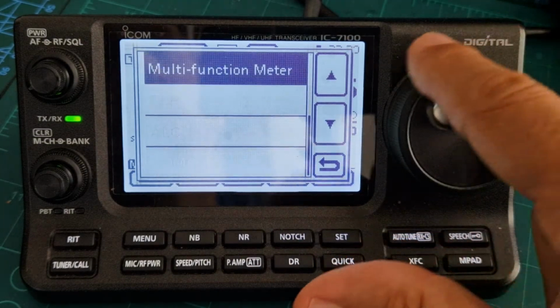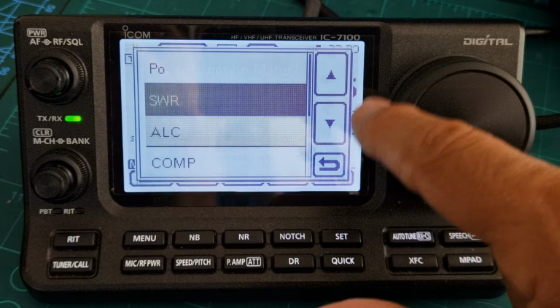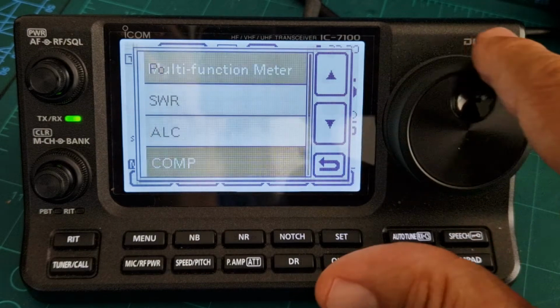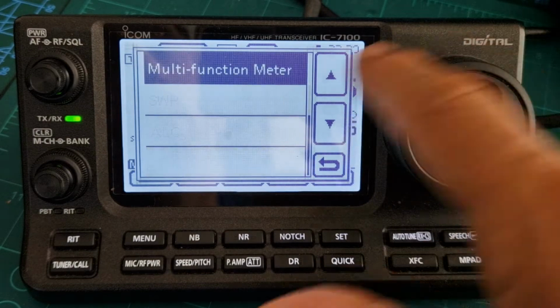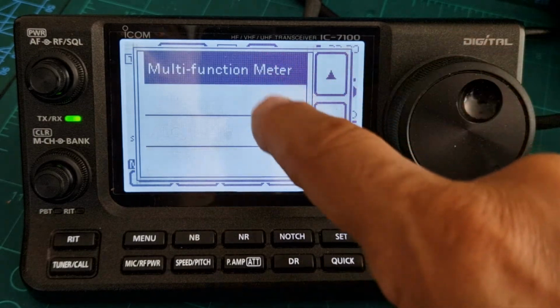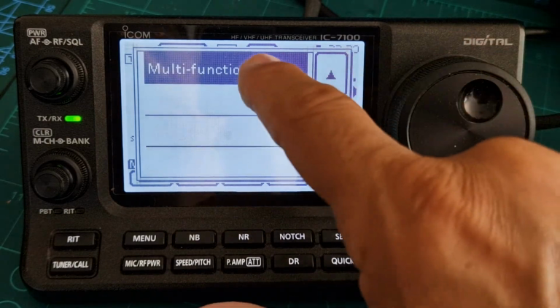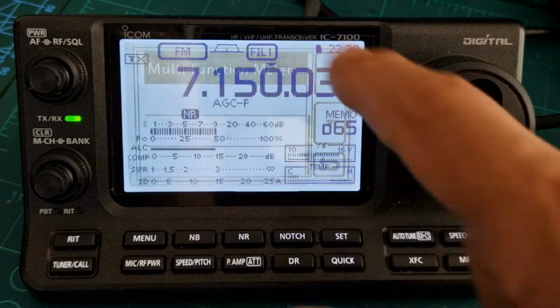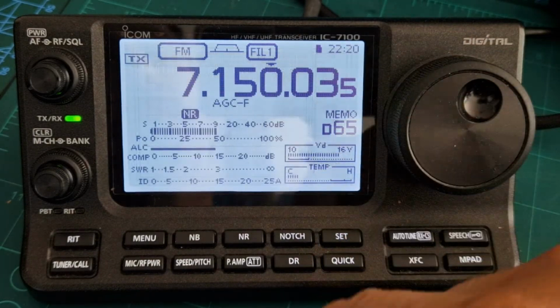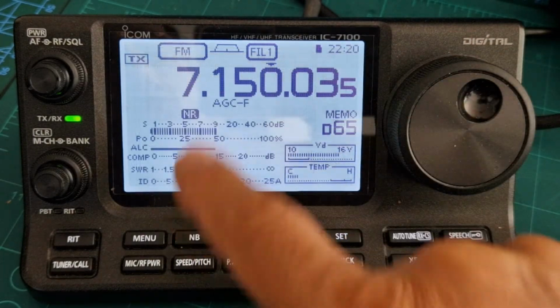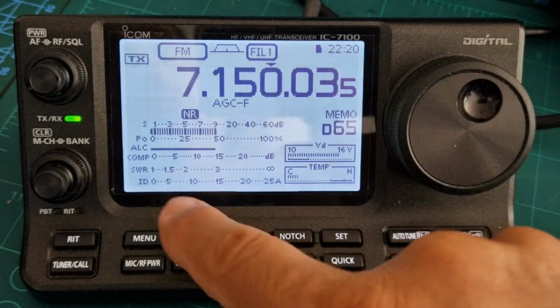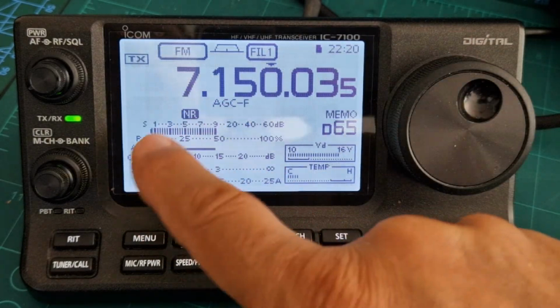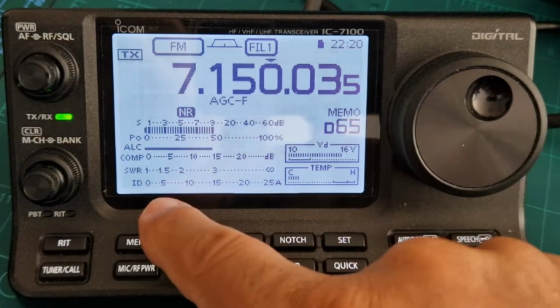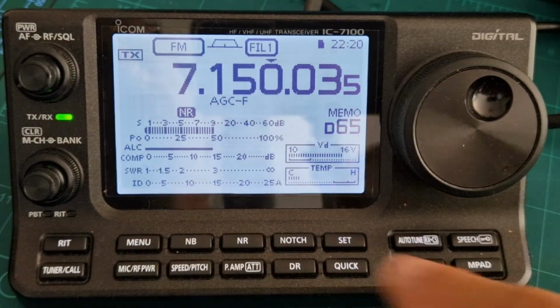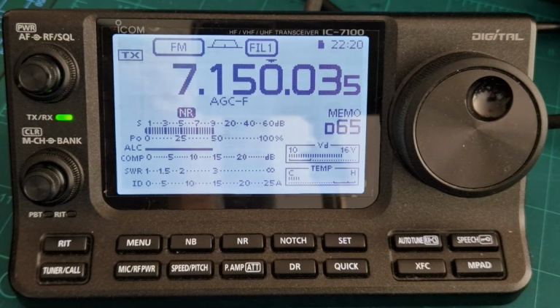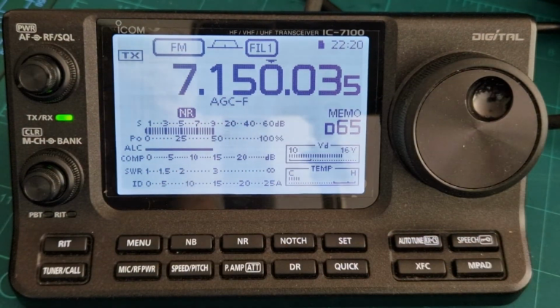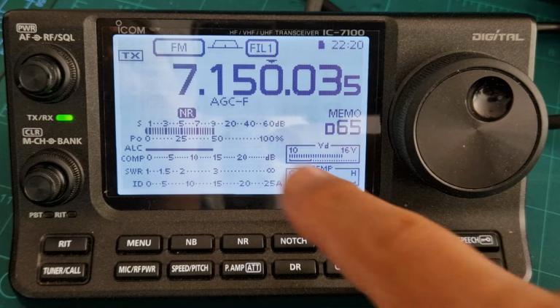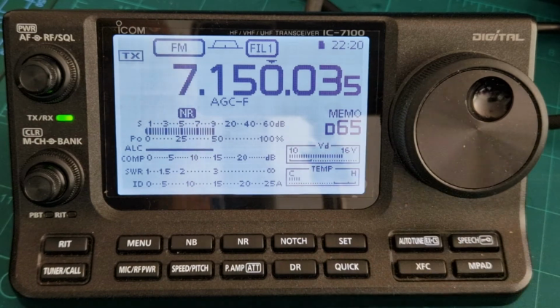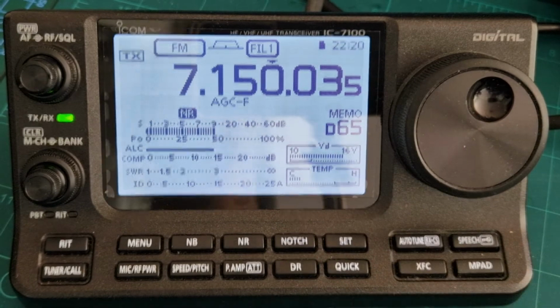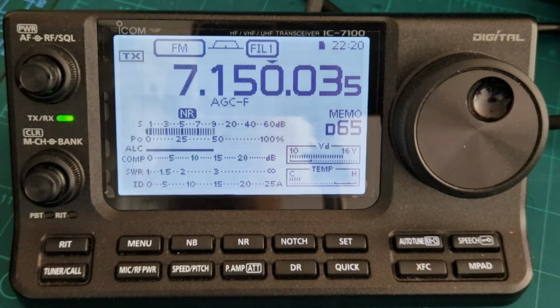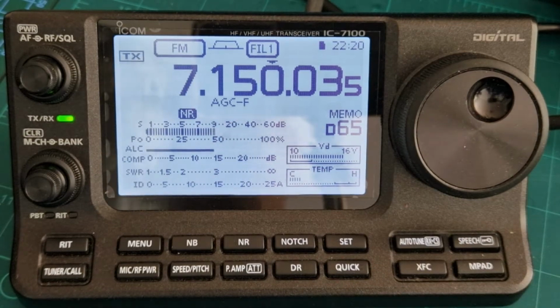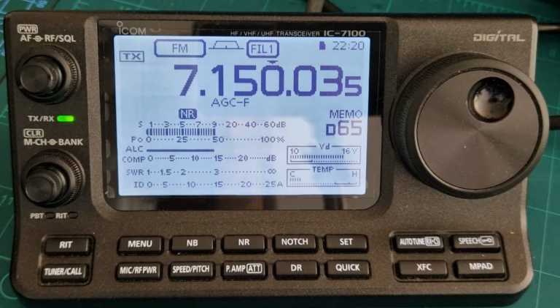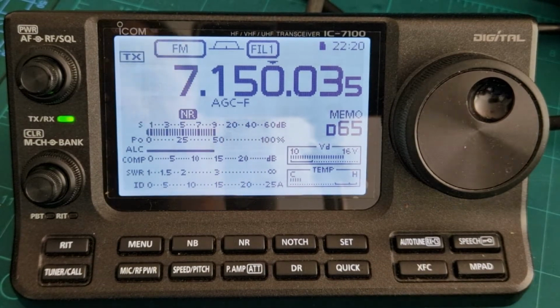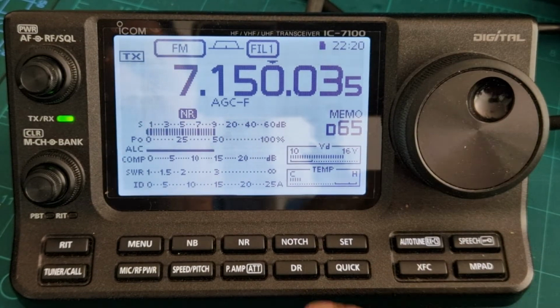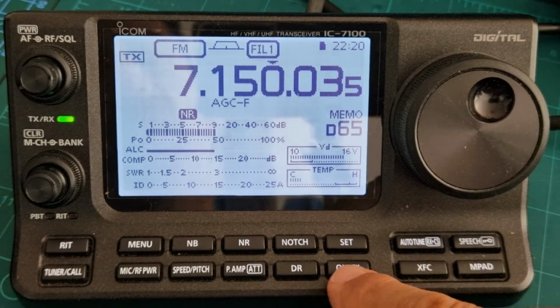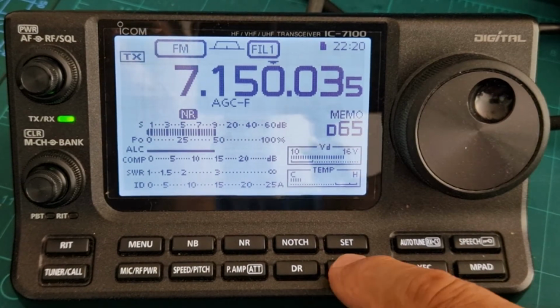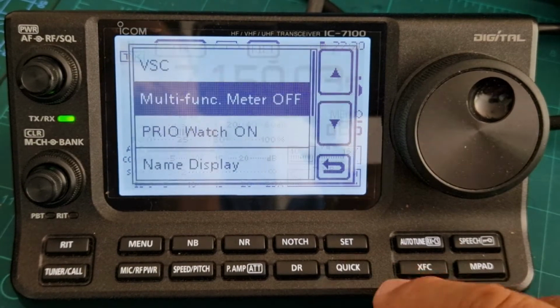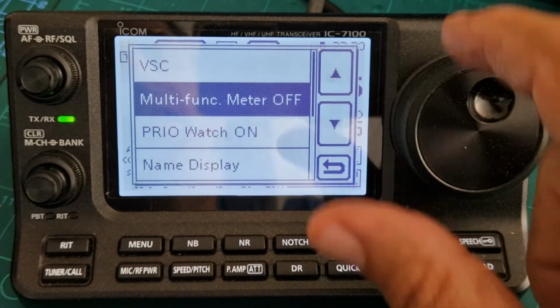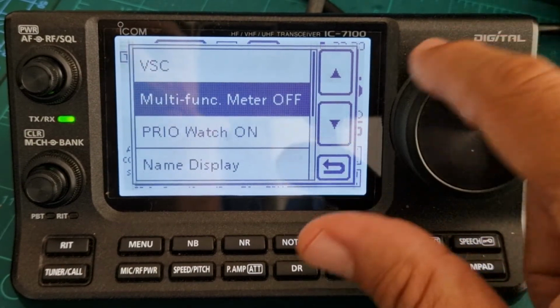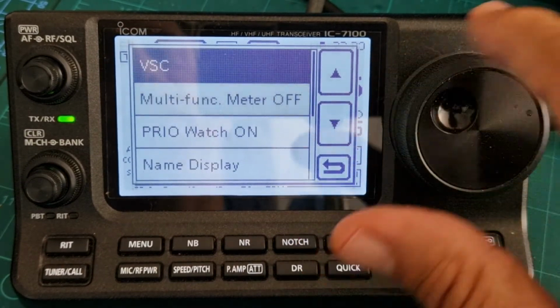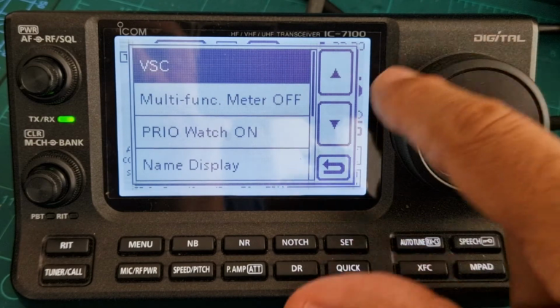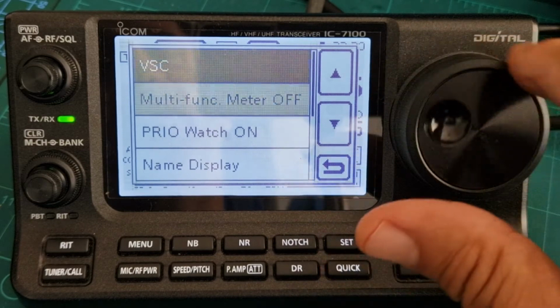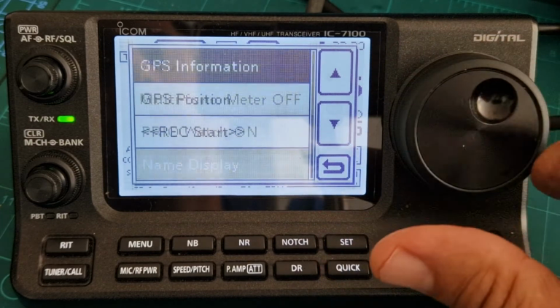Or you could select multi-function meter, and look at that — you get all of the meters showing up, and even the temperature at the same time.